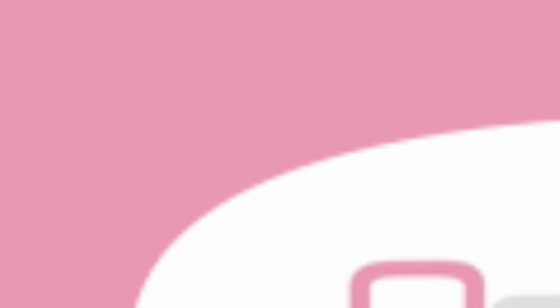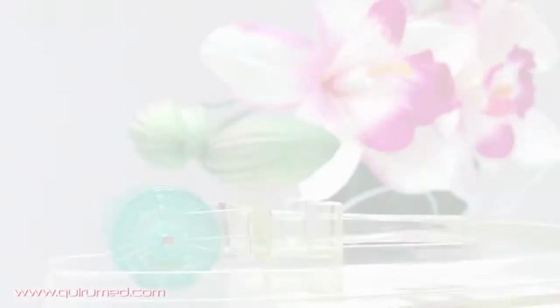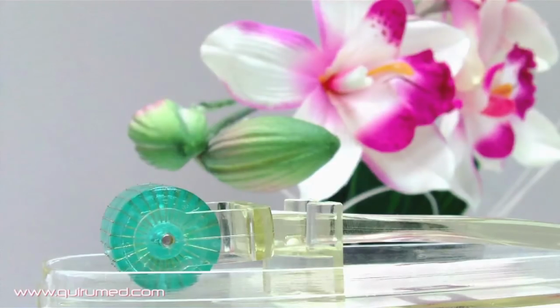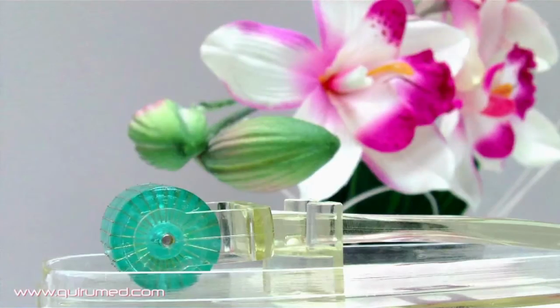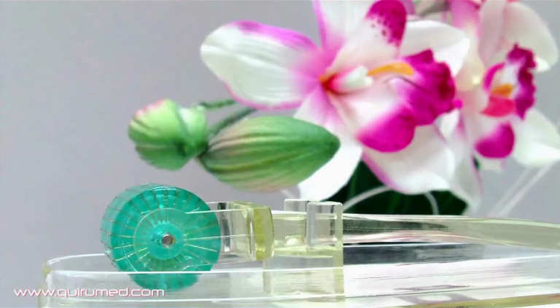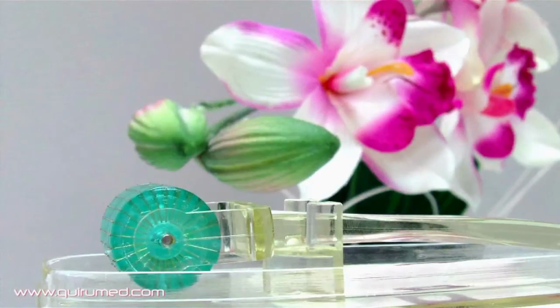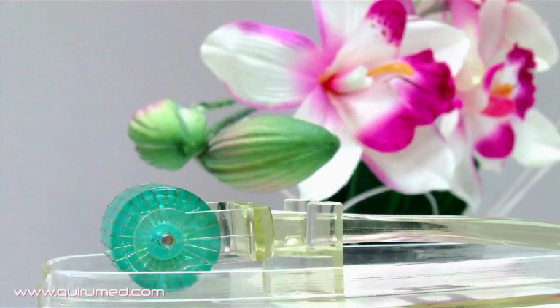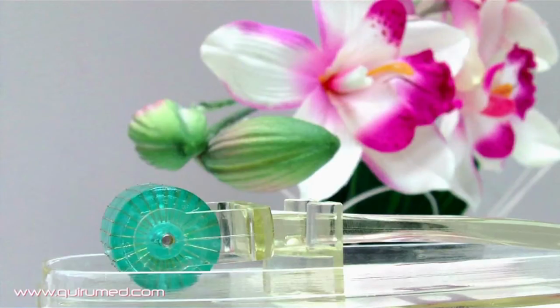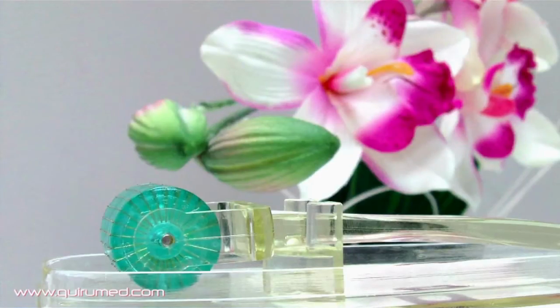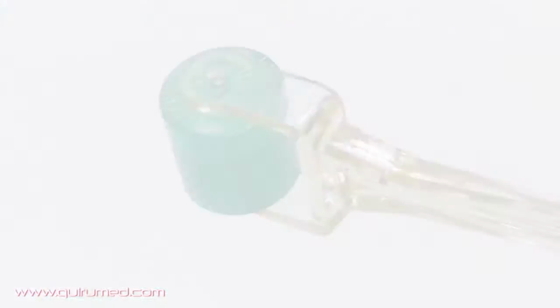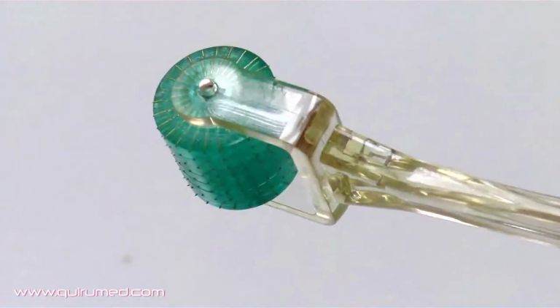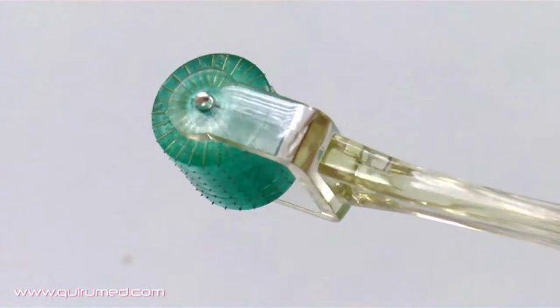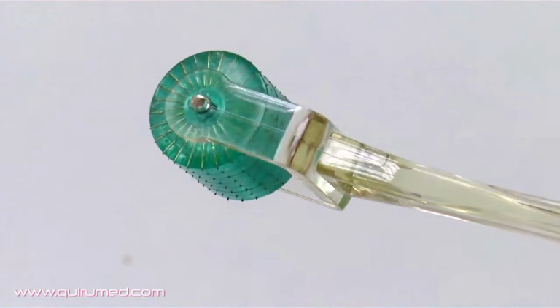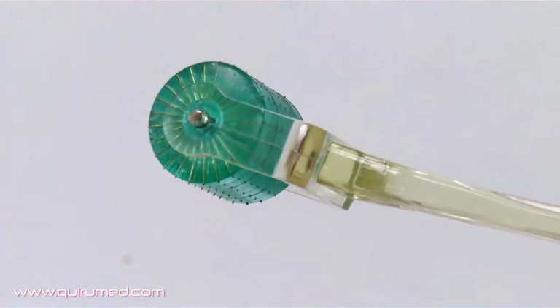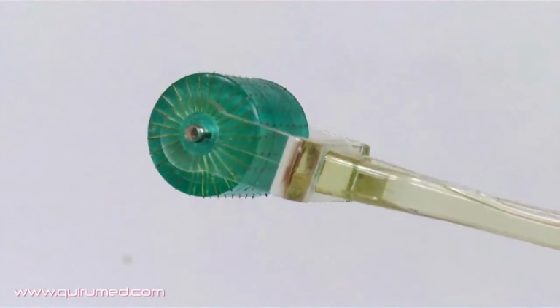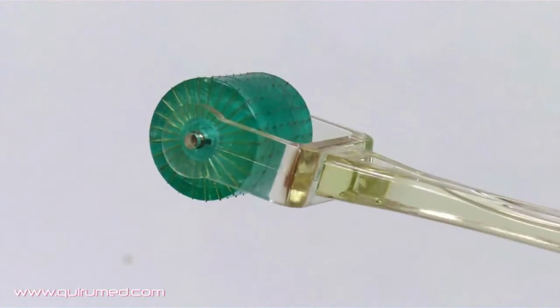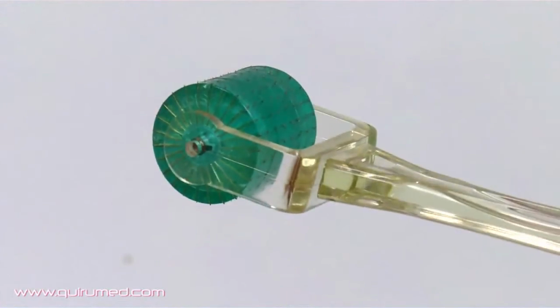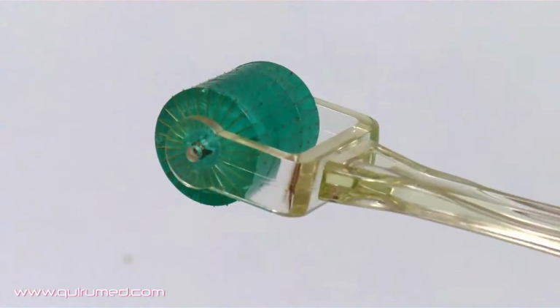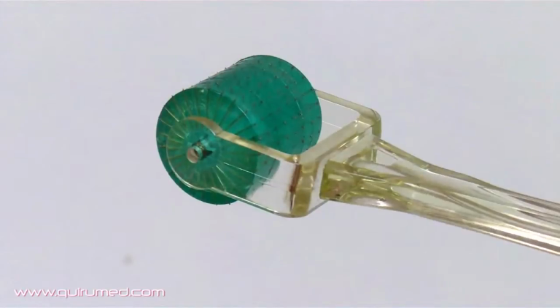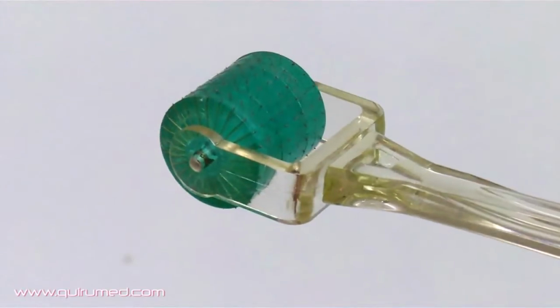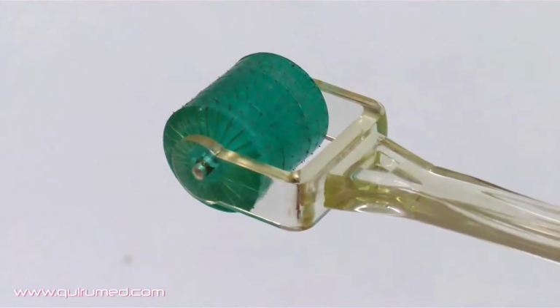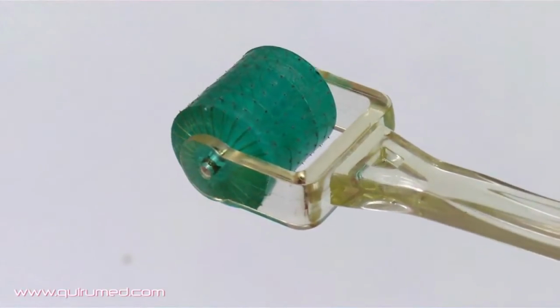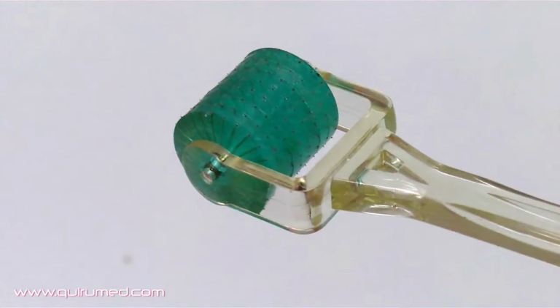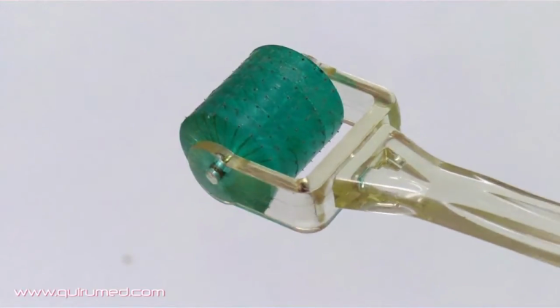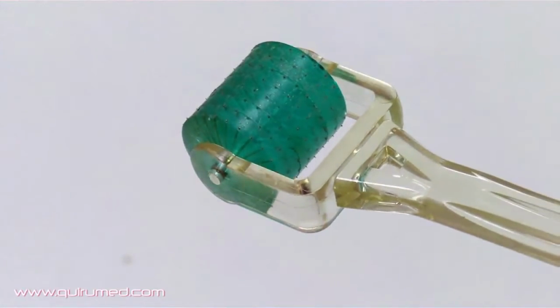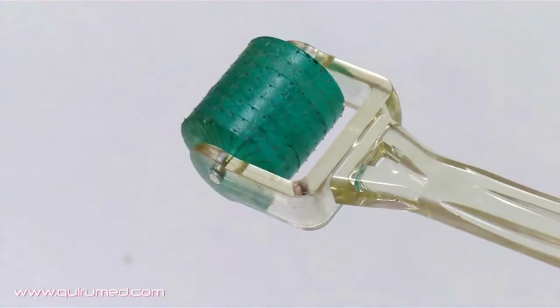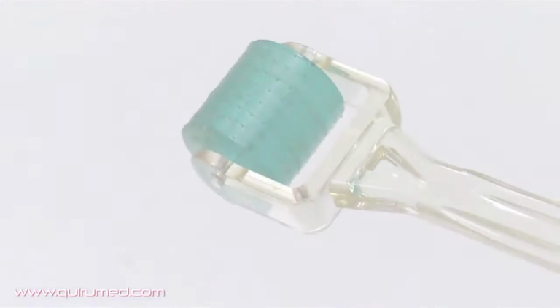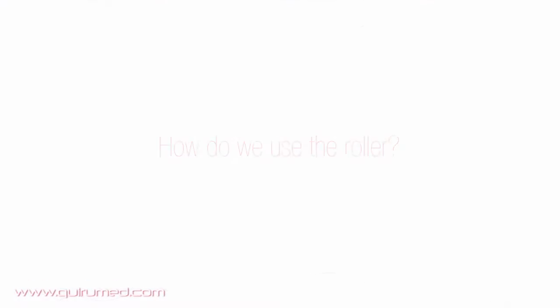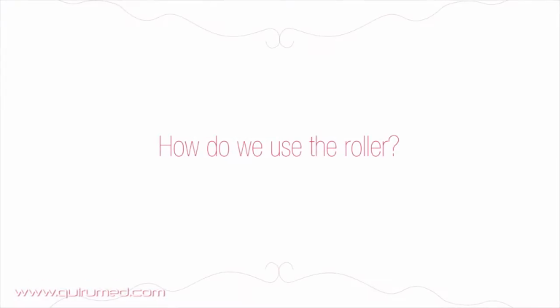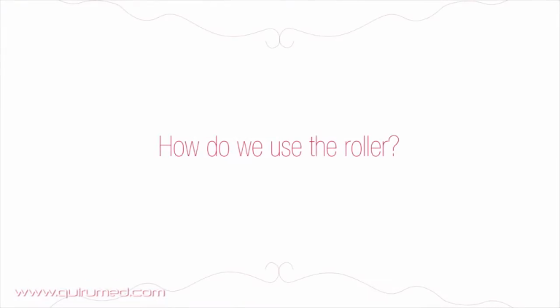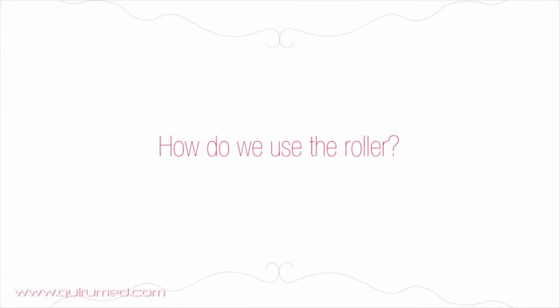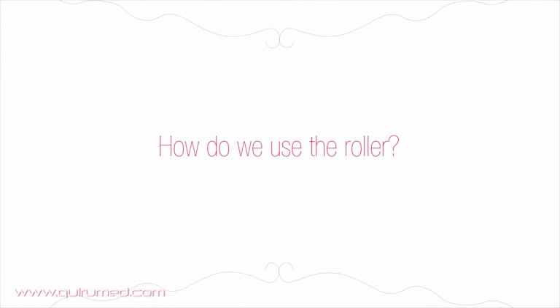This roller is a medical device with a roller of titanium microneedles, which are used for increasing the absorption of creams and to activate collagen stimulation.